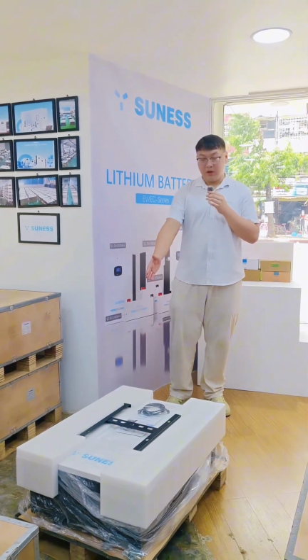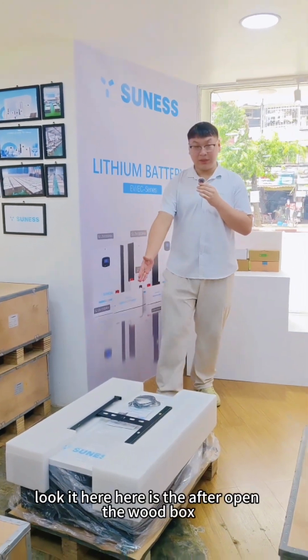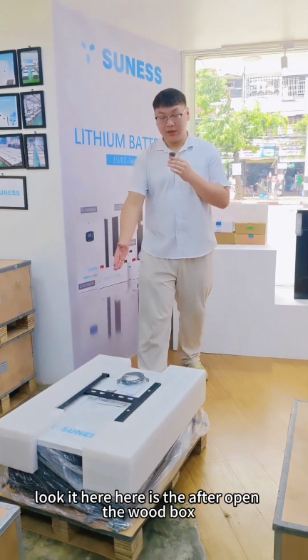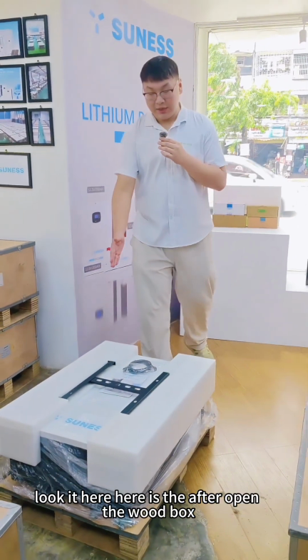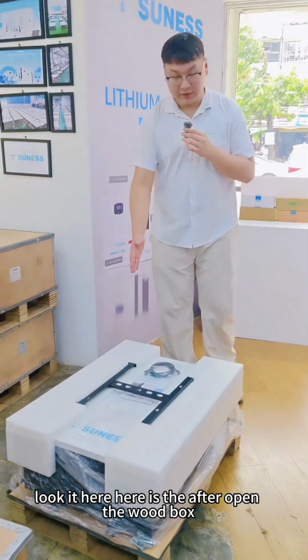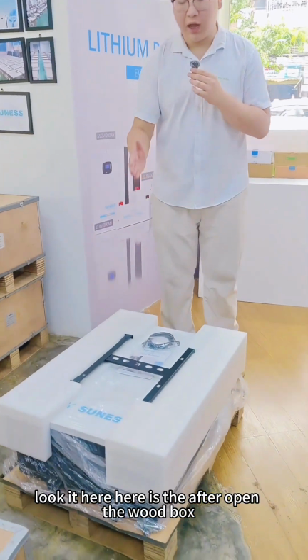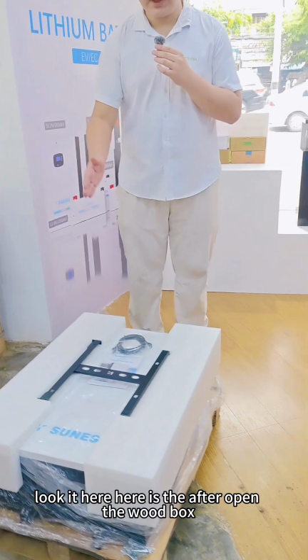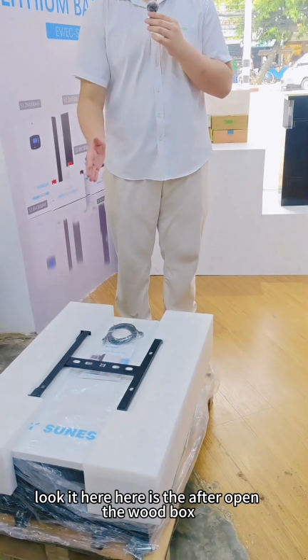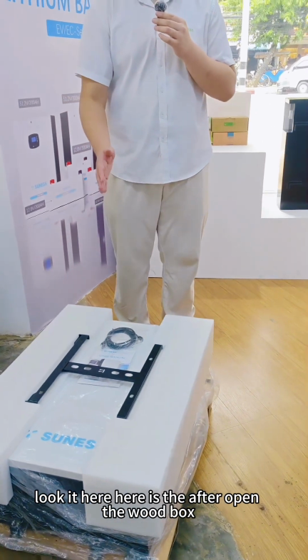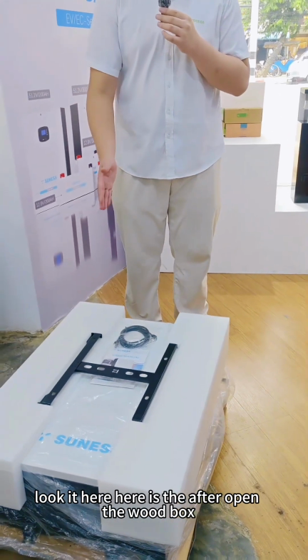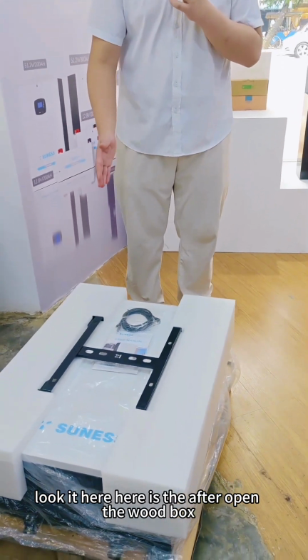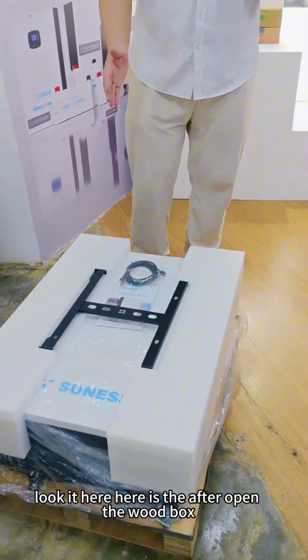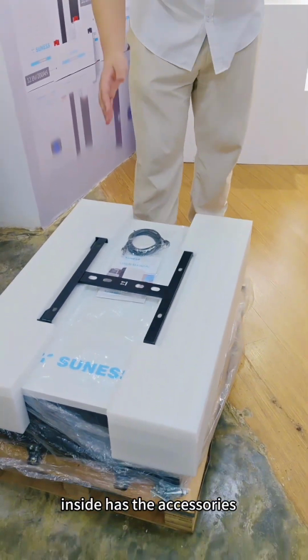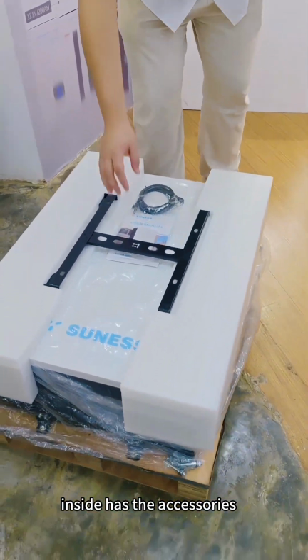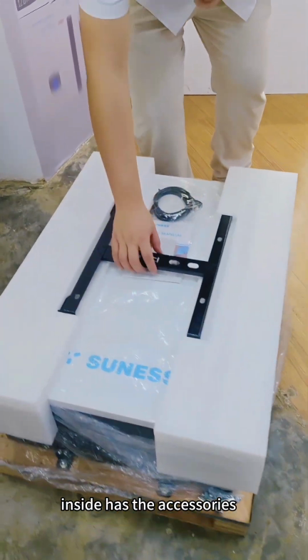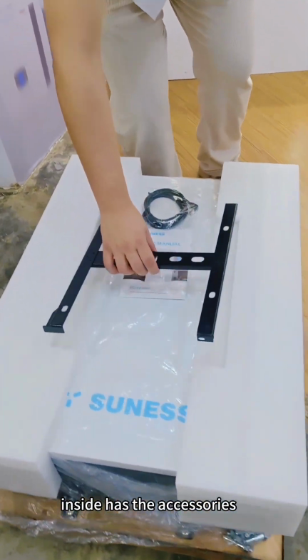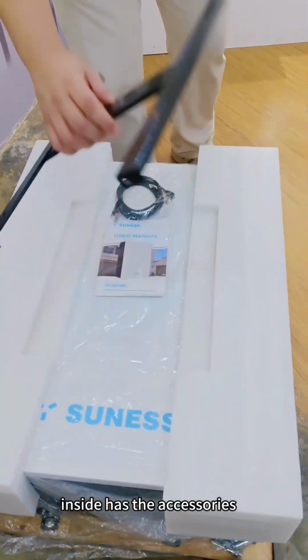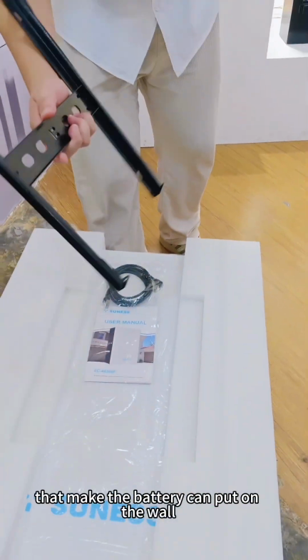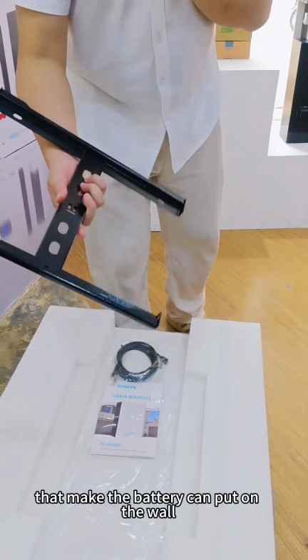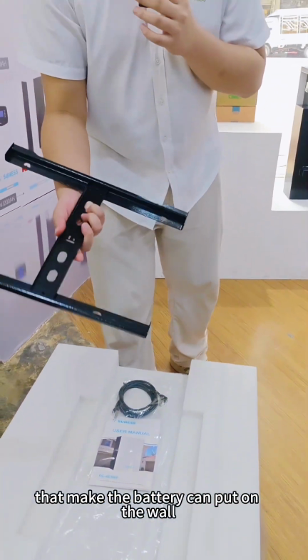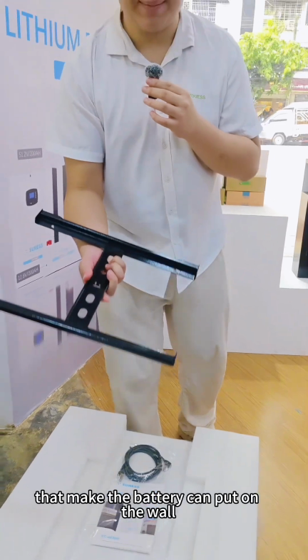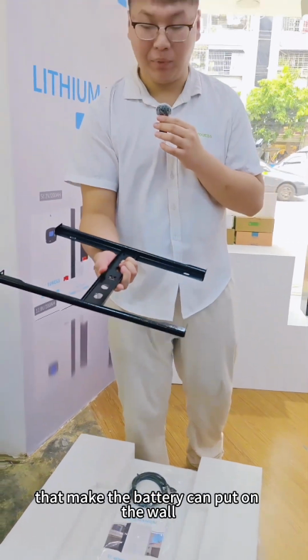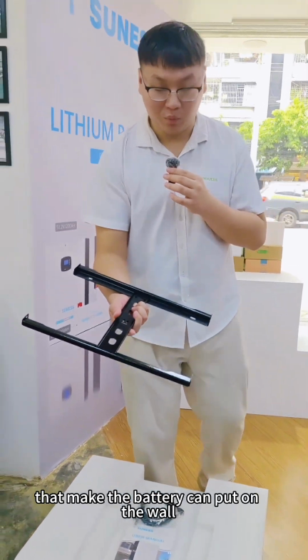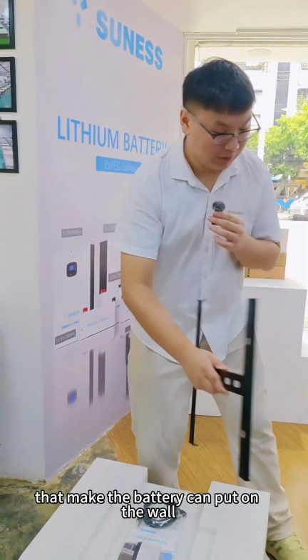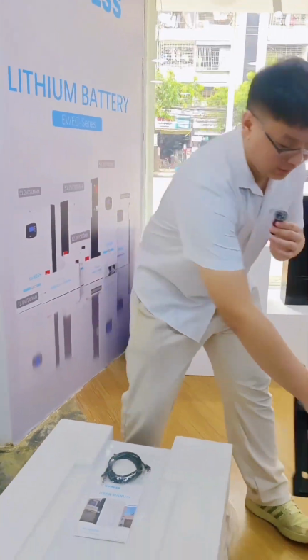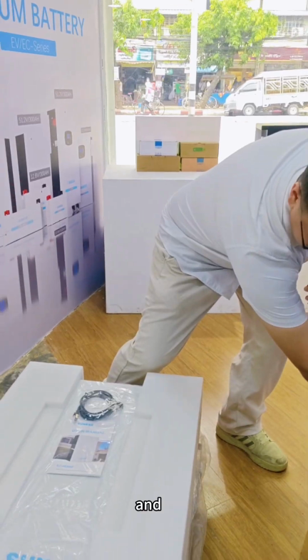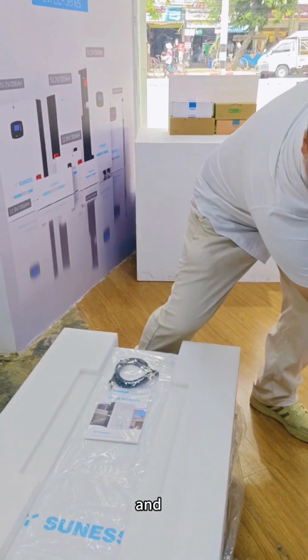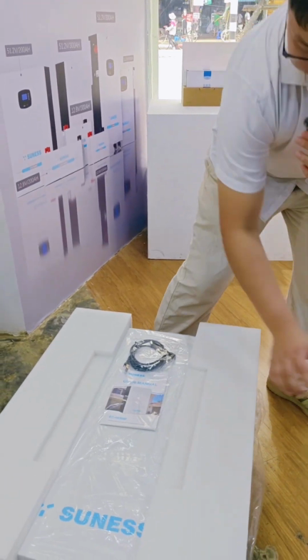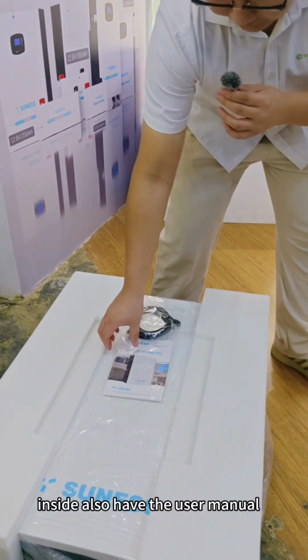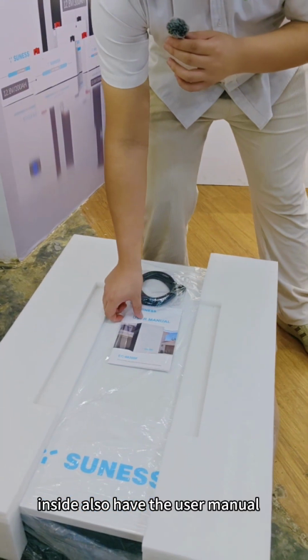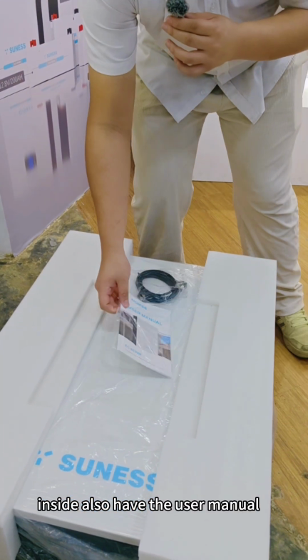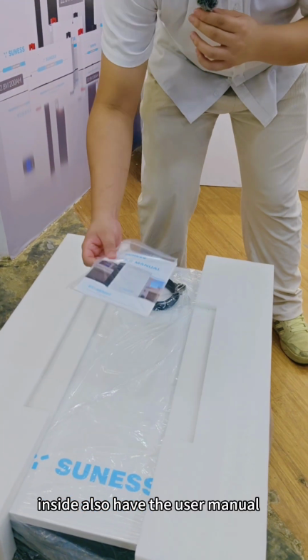Look here — after opening the wood box, inside are the accessories that allow the battery to be mounted on the wall, and also the user manual.